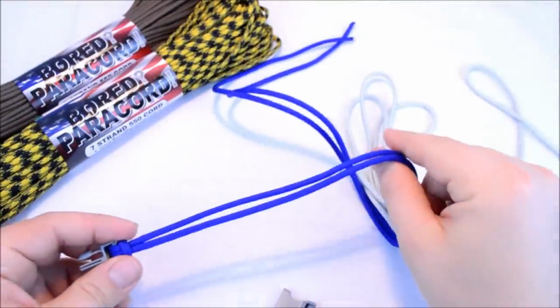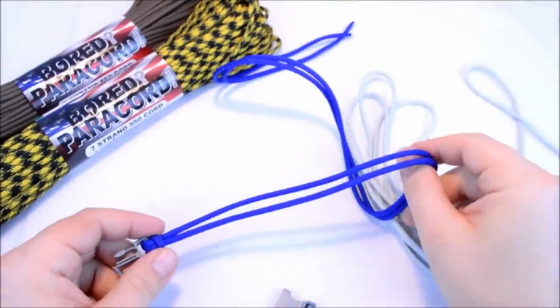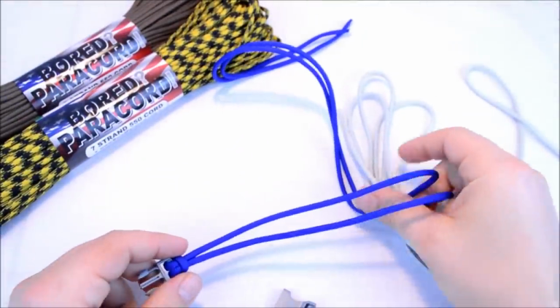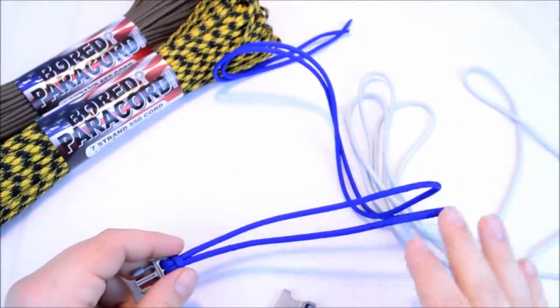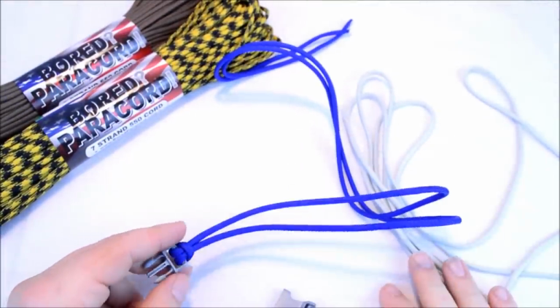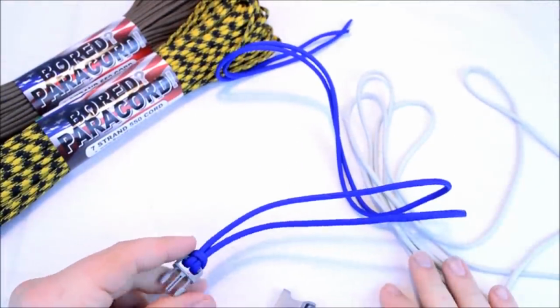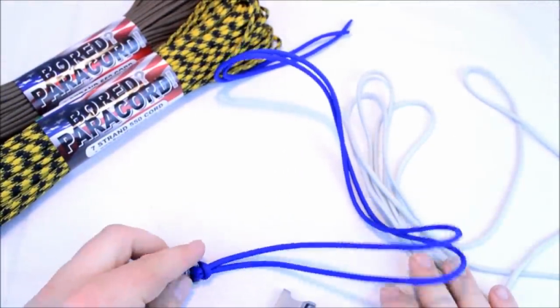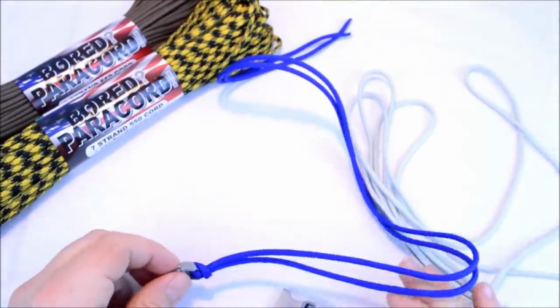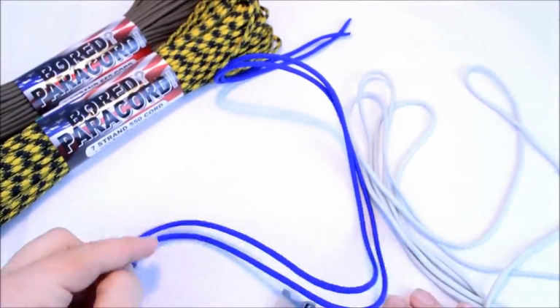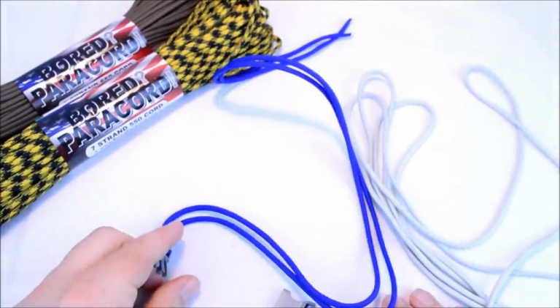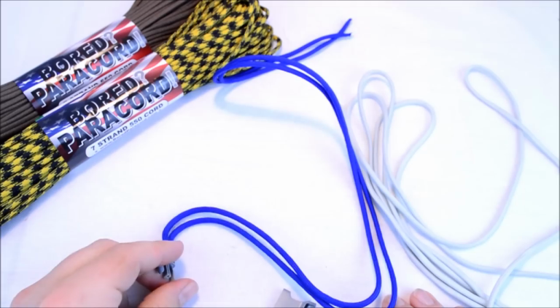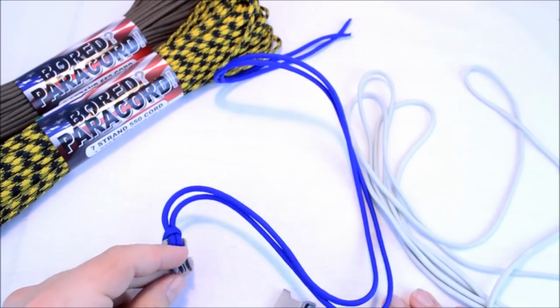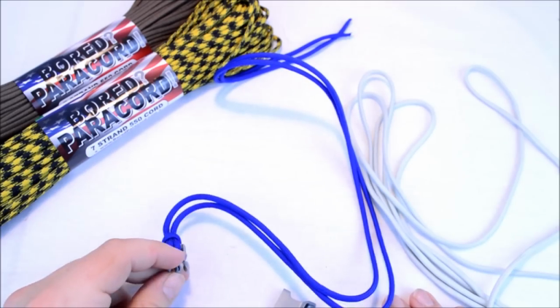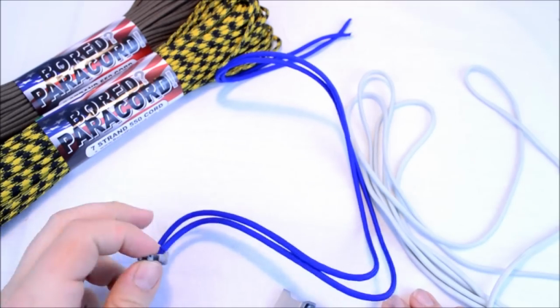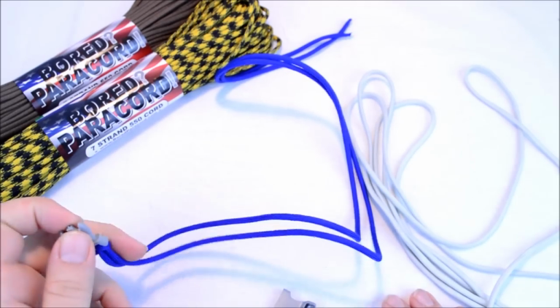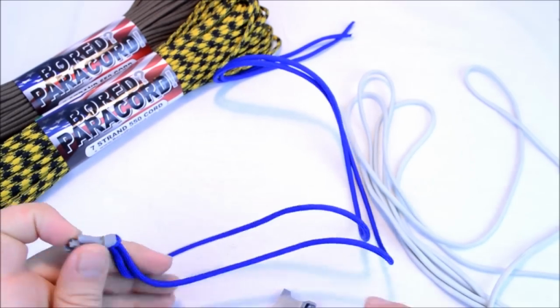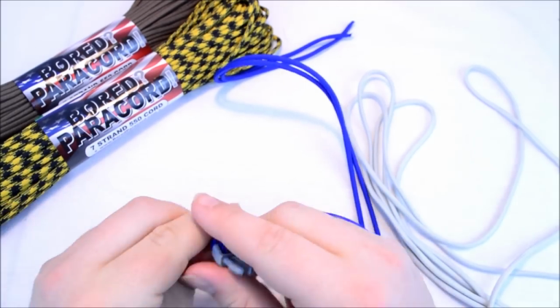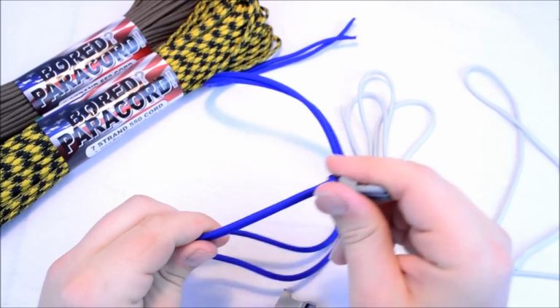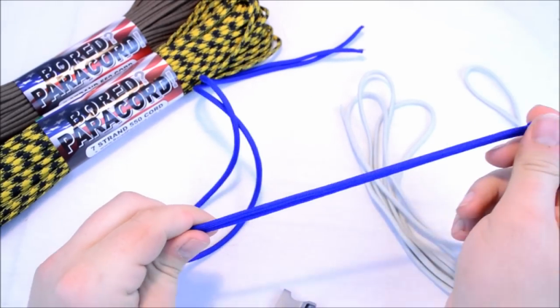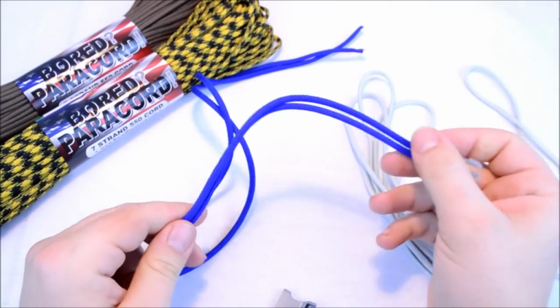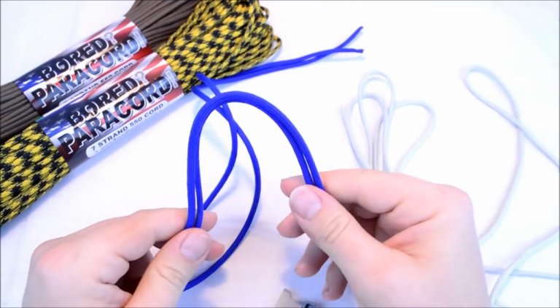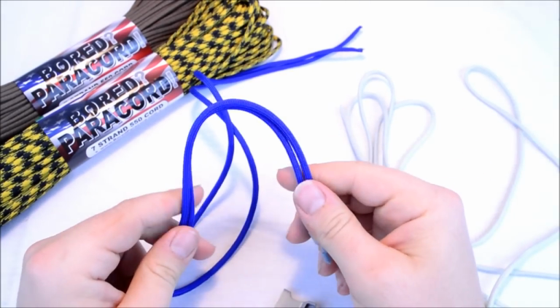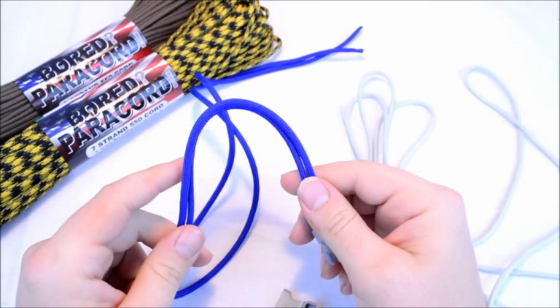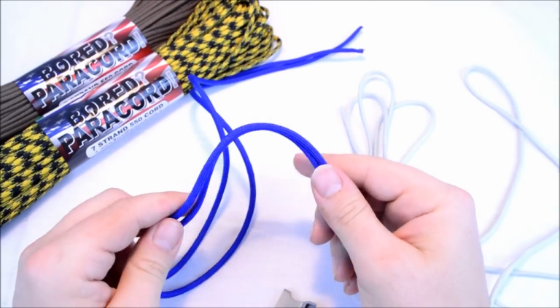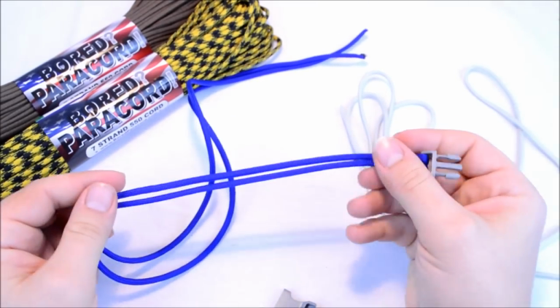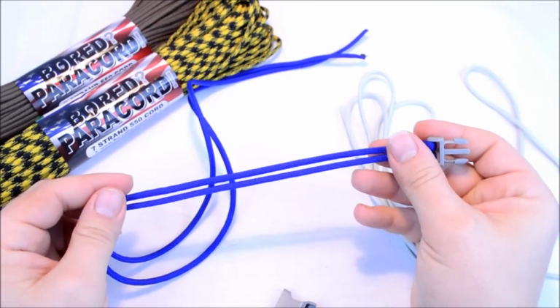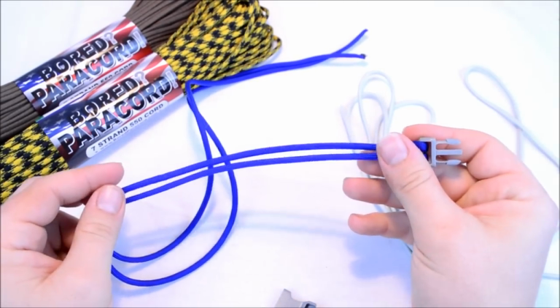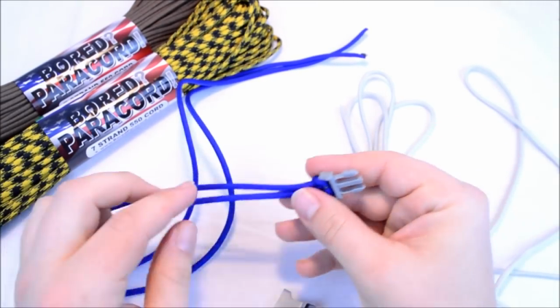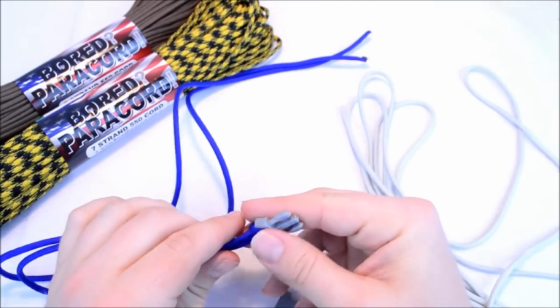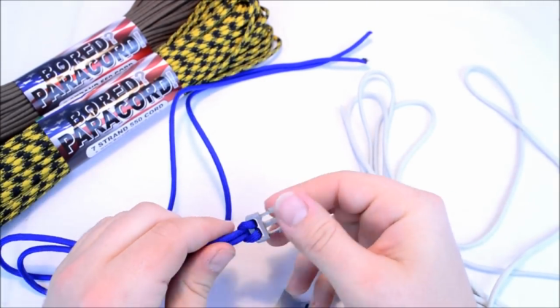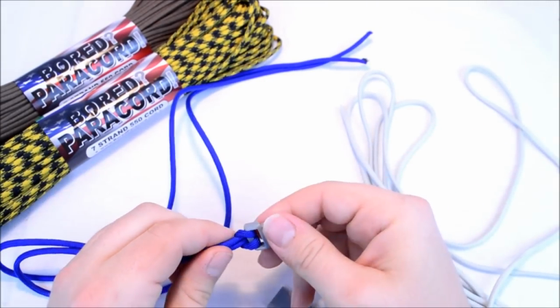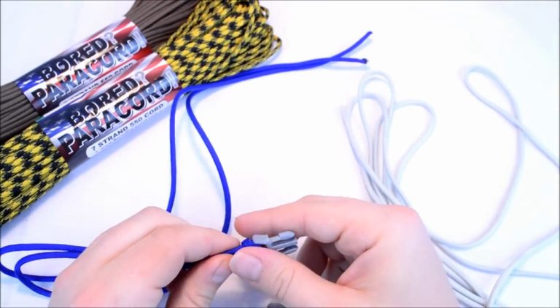Hey everybody, Sean from BoardPairCord.com here. I'm going to show you a new design that I came up with yesterday, and thanks to Ken we're going to call this — not the hanging basket — the hanging bridge.